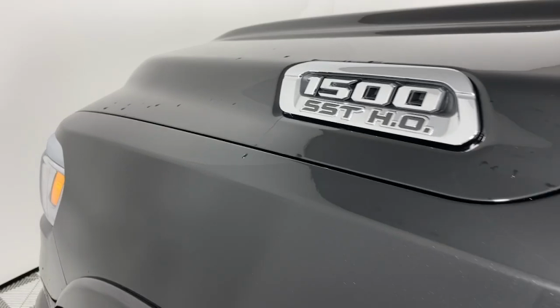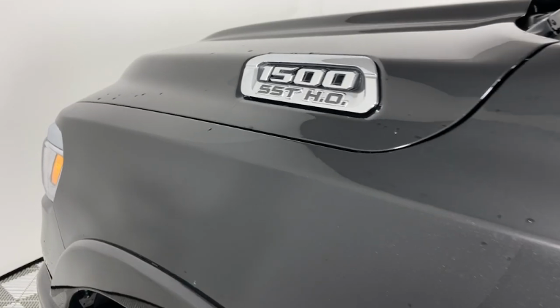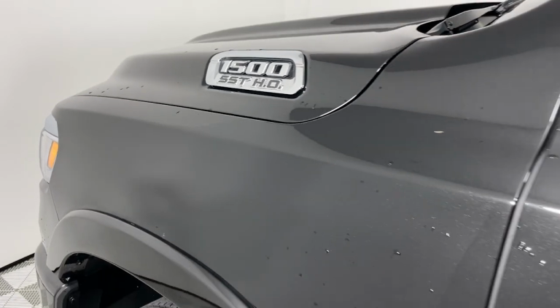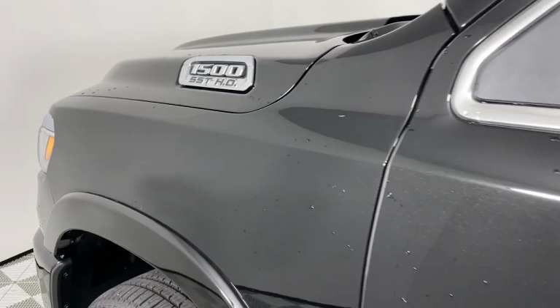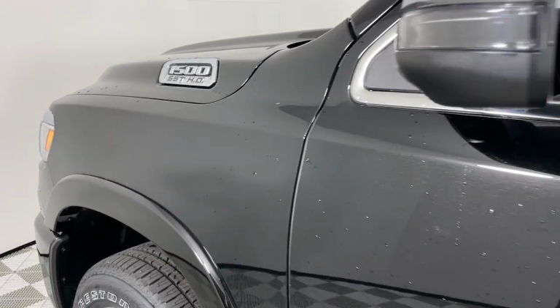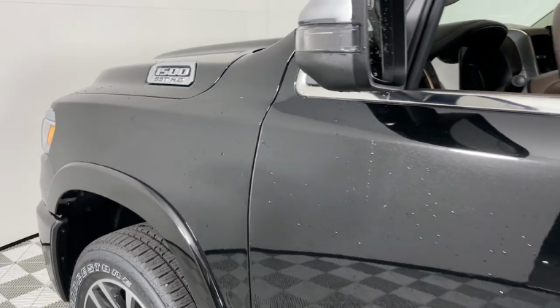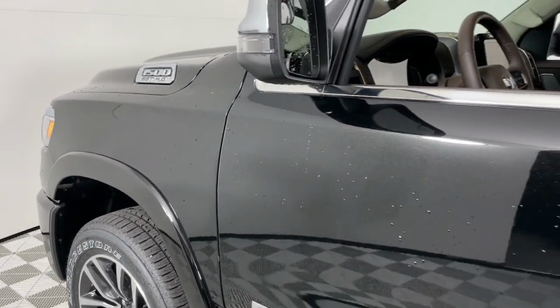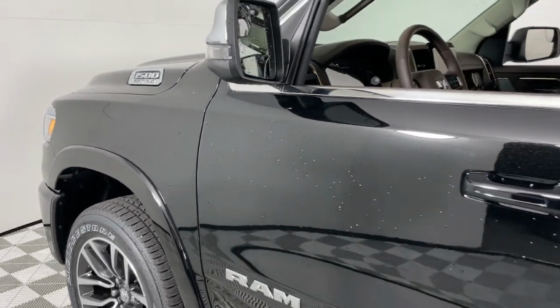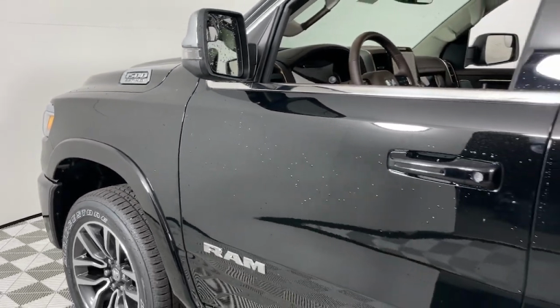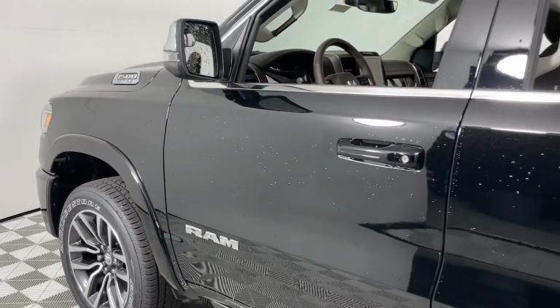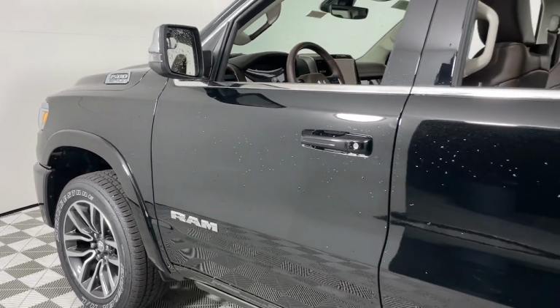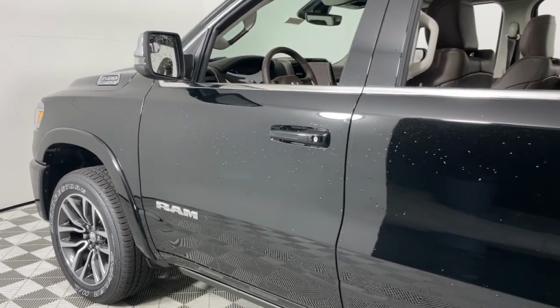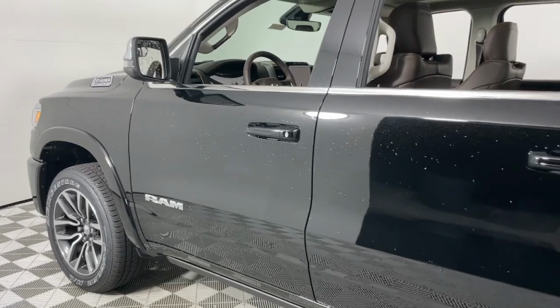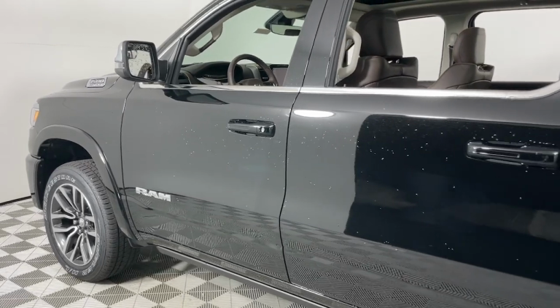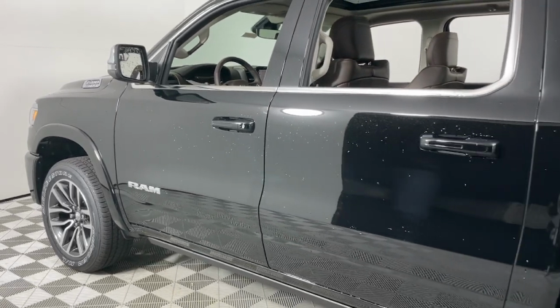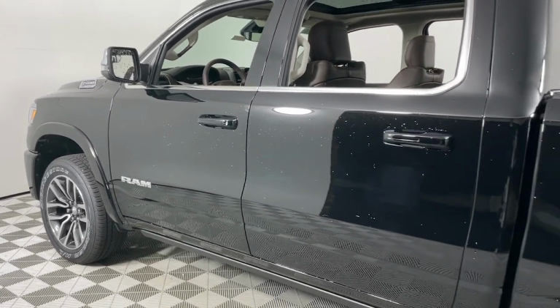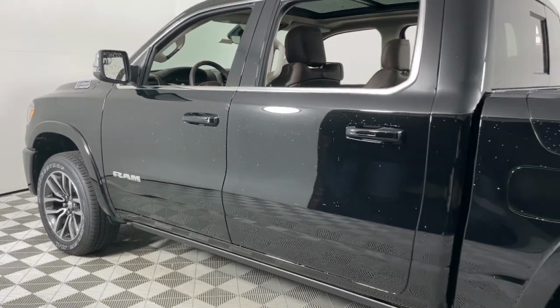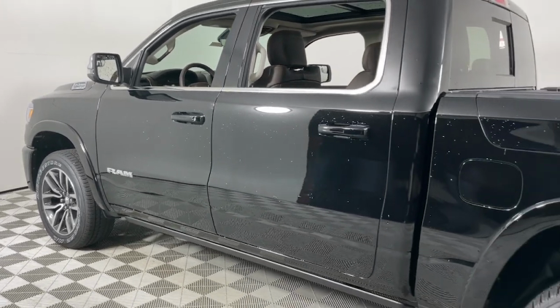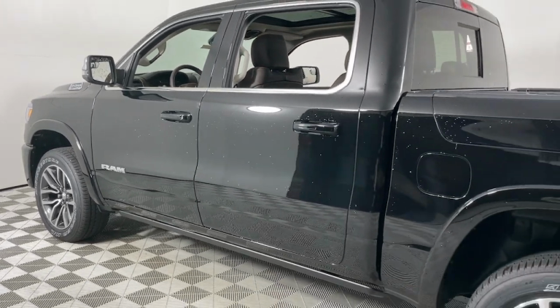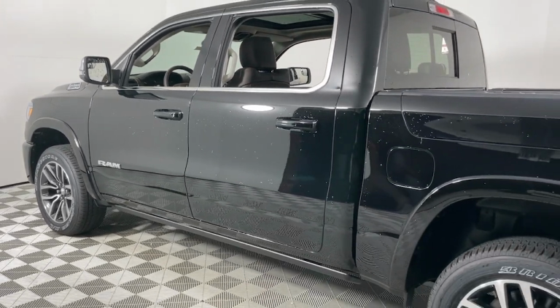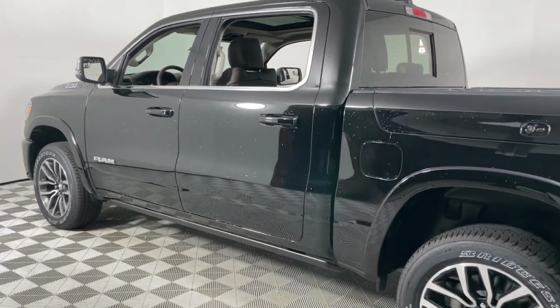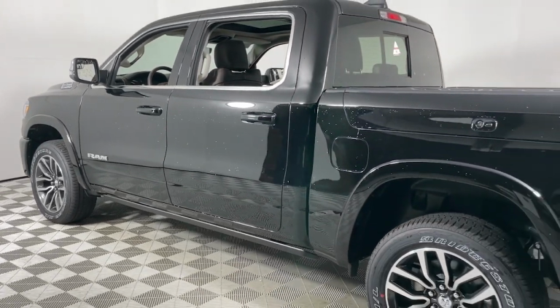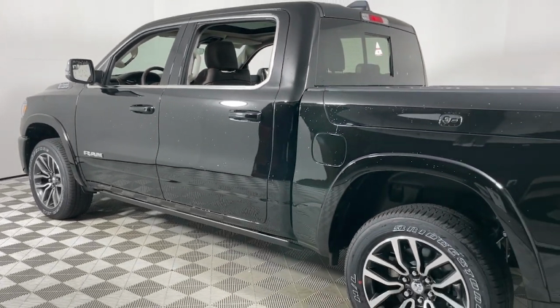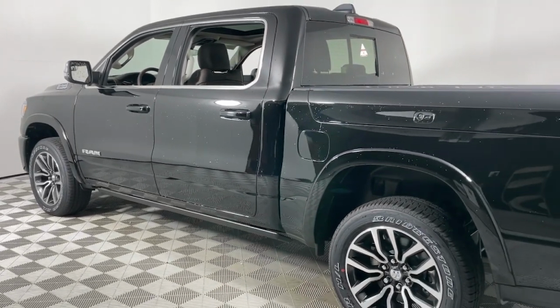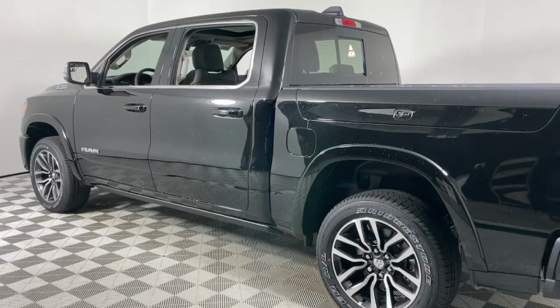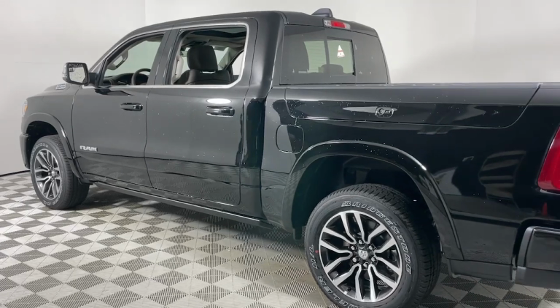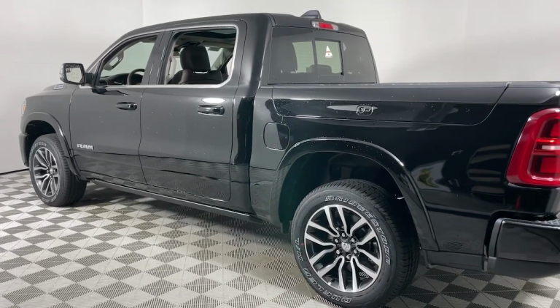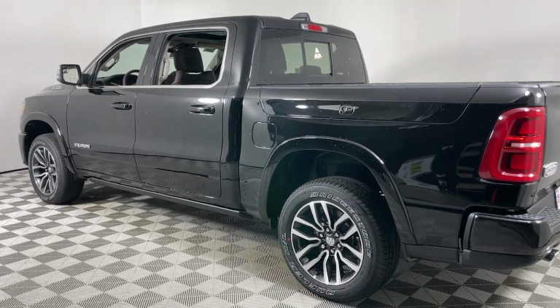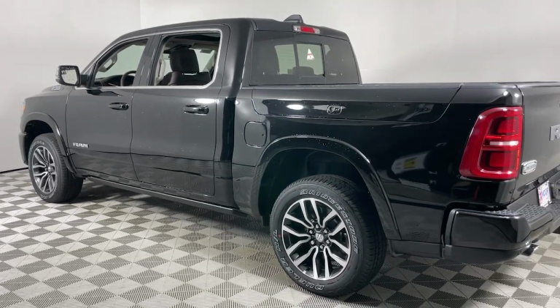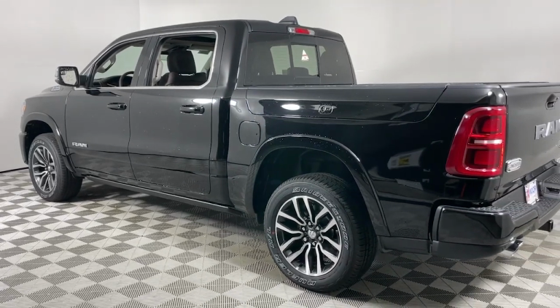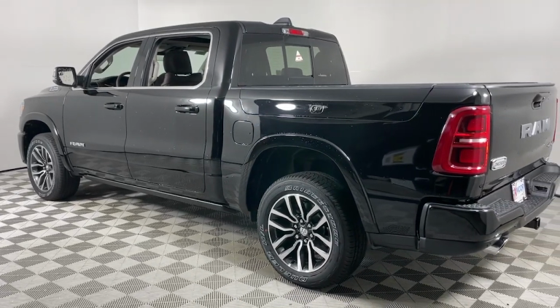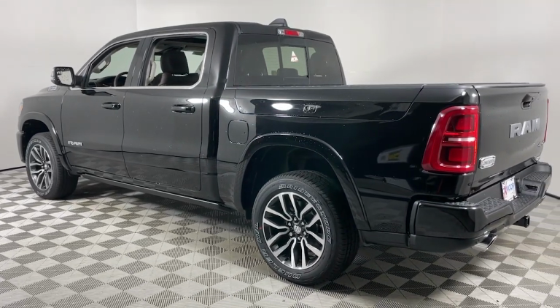Get into the 2025 Ram 1500. The Ram 1500 strikes the perfect balance between tough strength and passenger comfort. Its fuel efficiency, impressive towing capacity, and safety features make it your go-to vehicle.